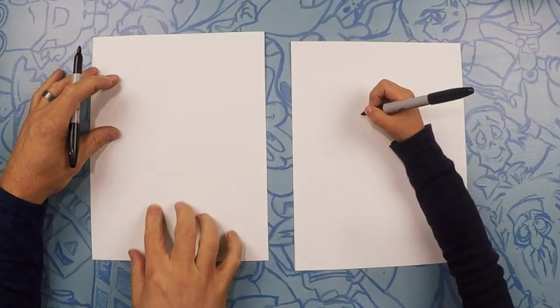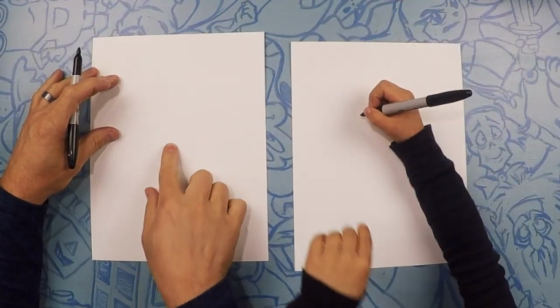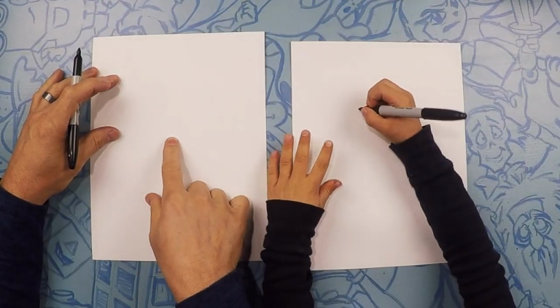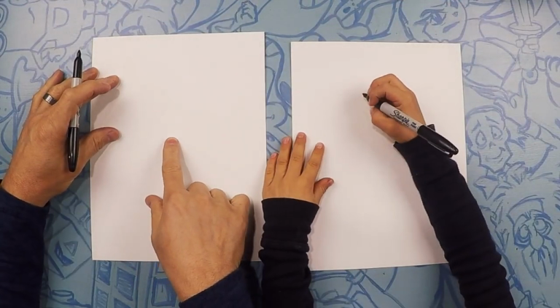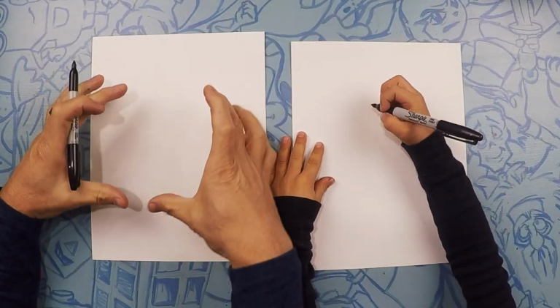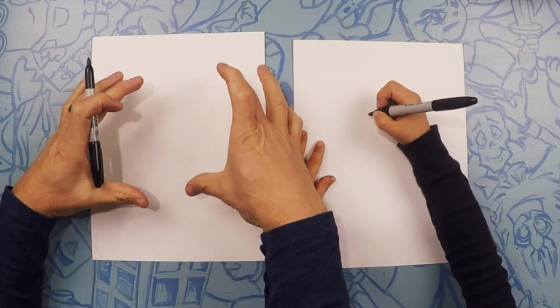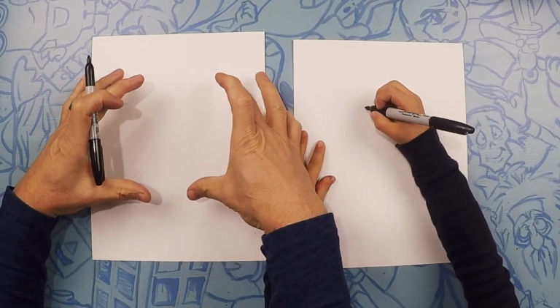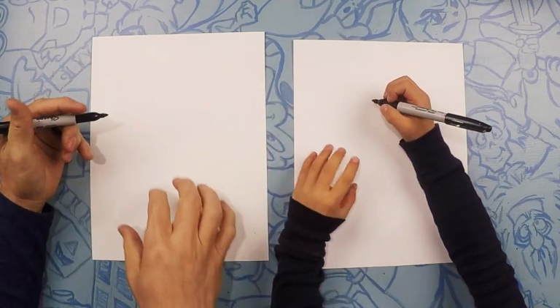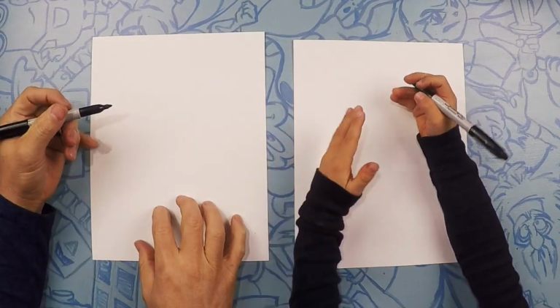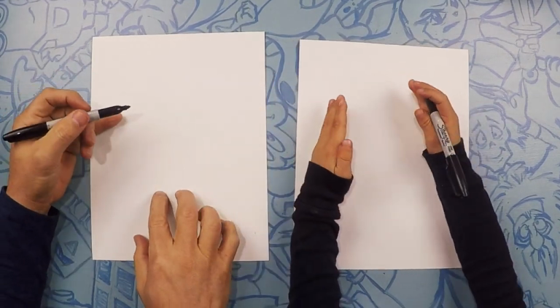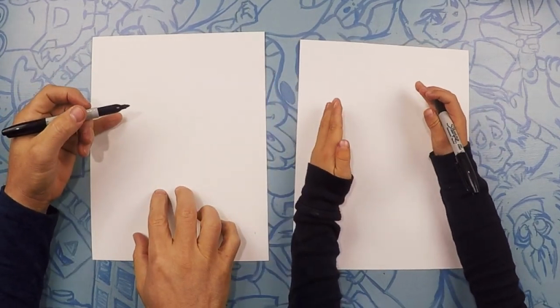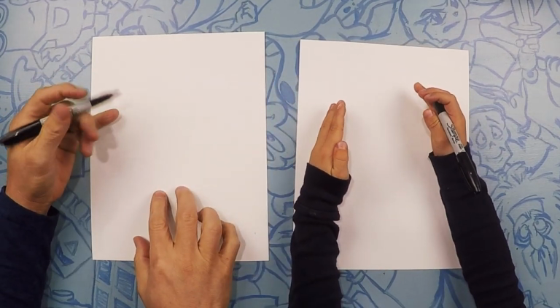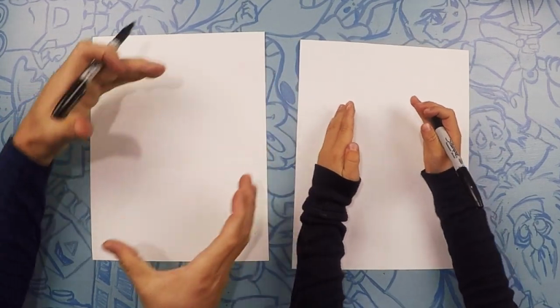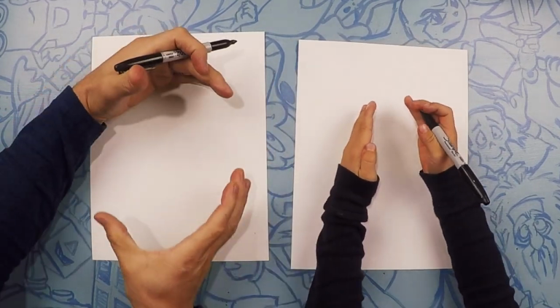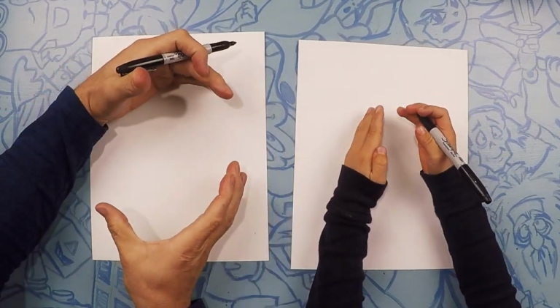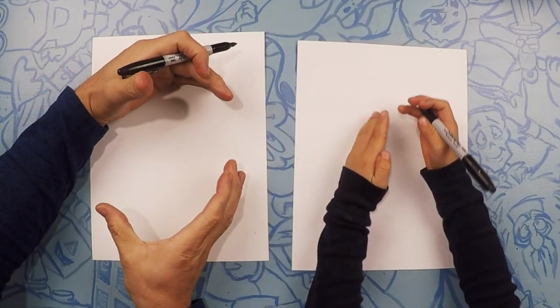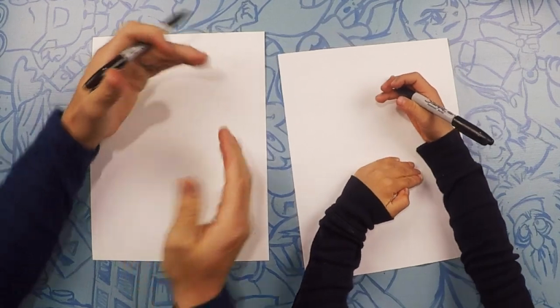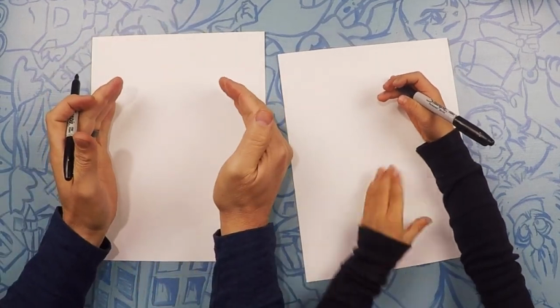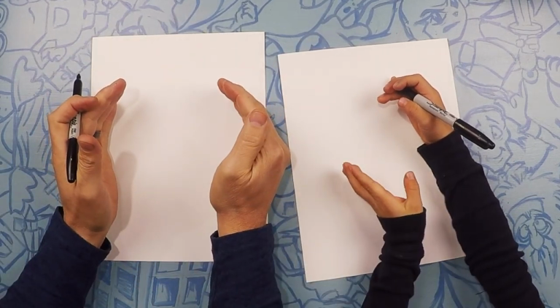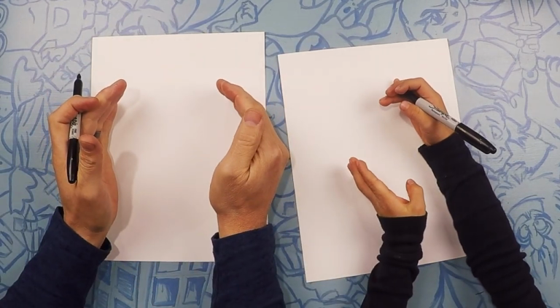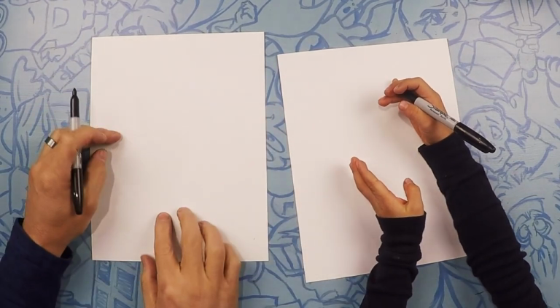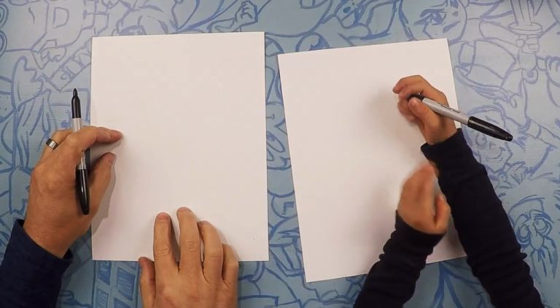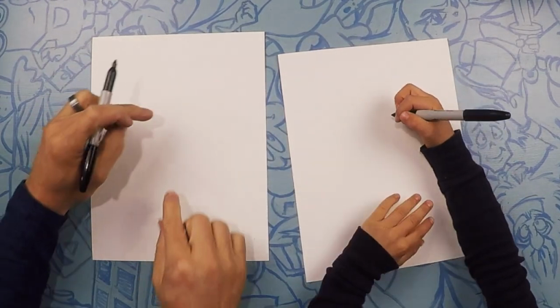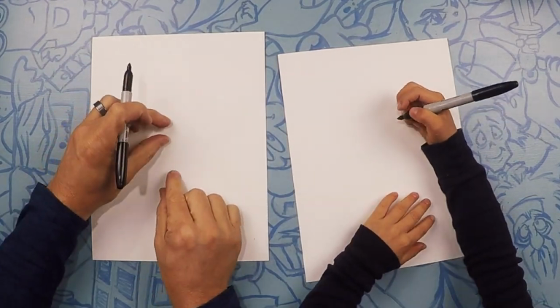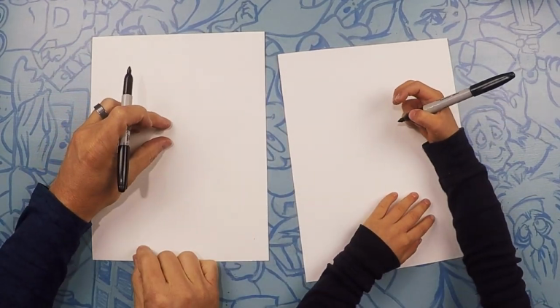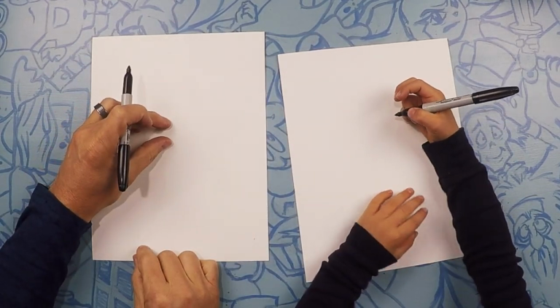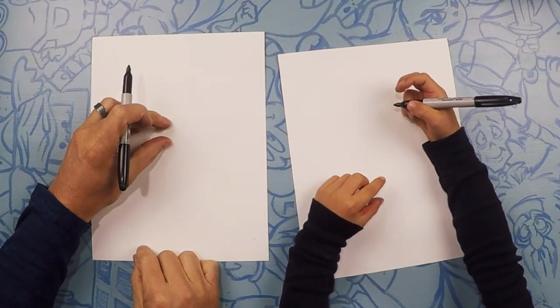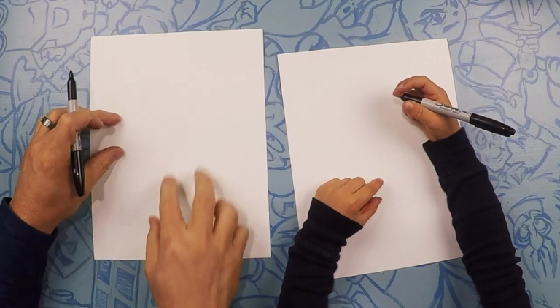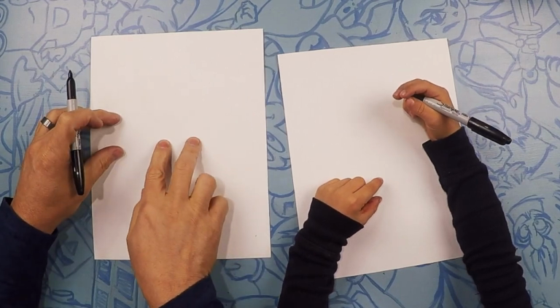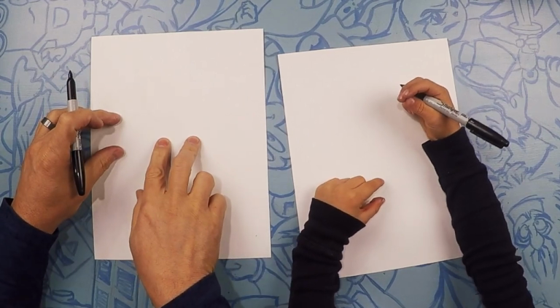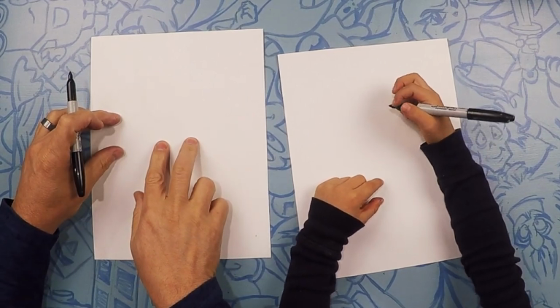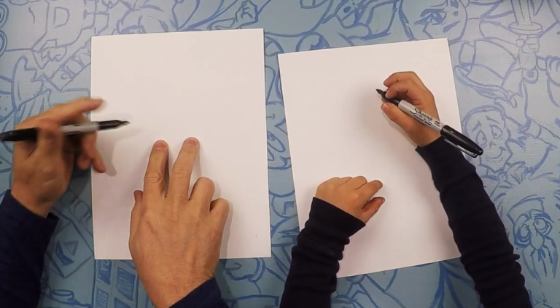We're going to start in the middle of the page. His head is going to be about this big. We're going to put him right here in the middle of the page.